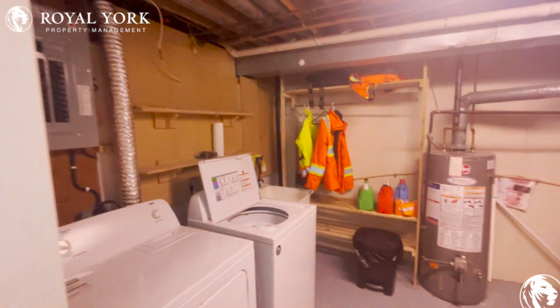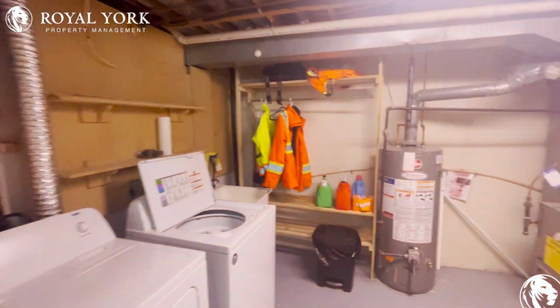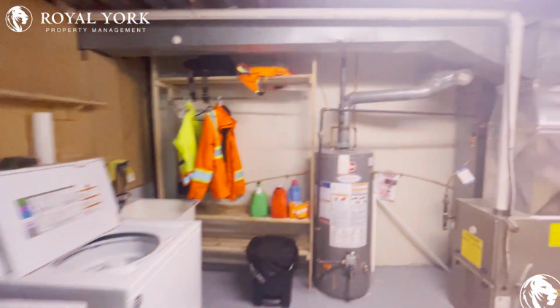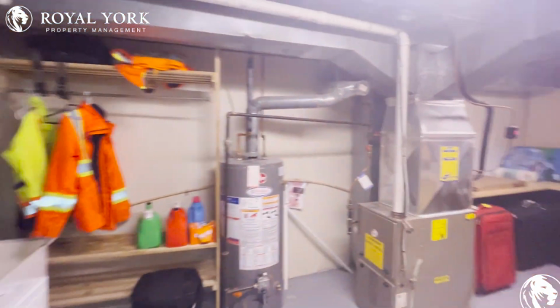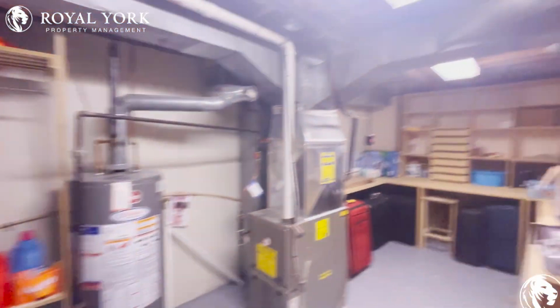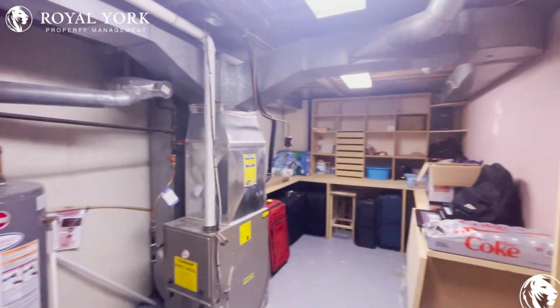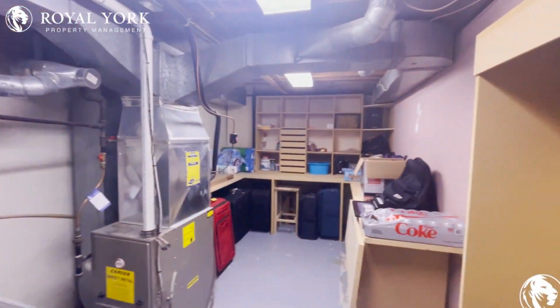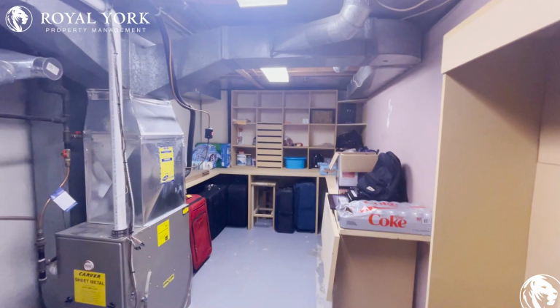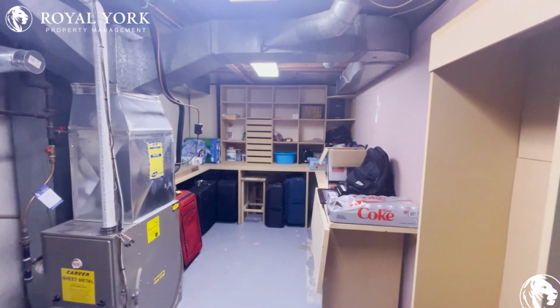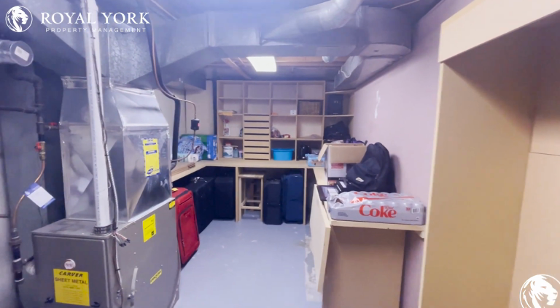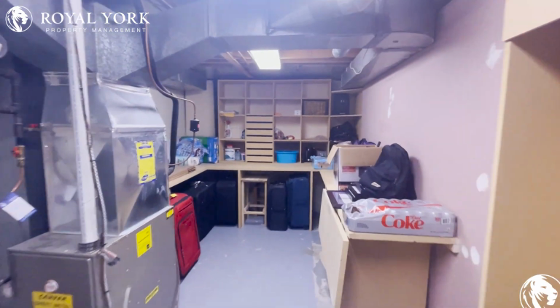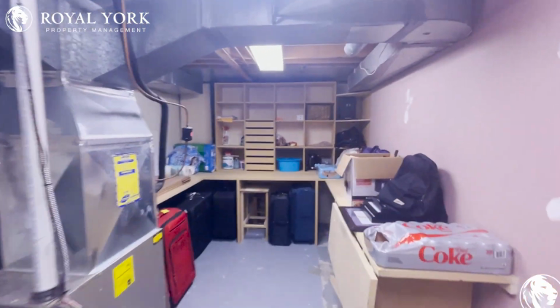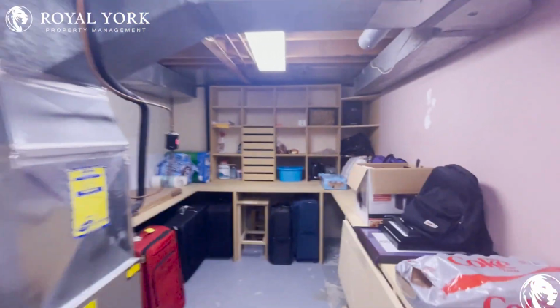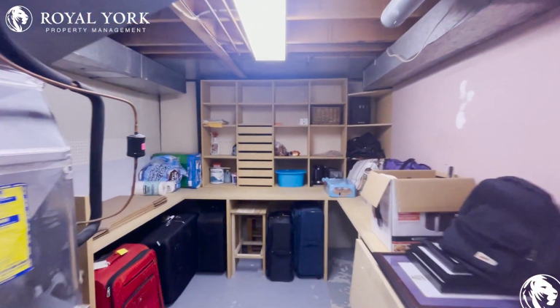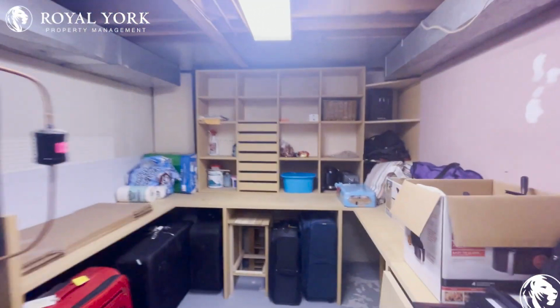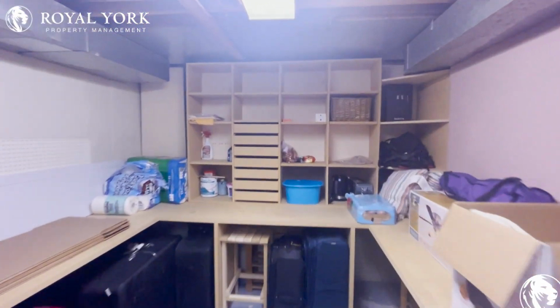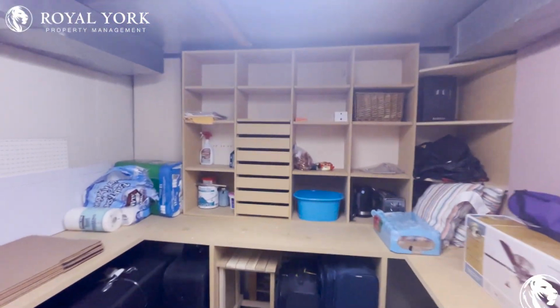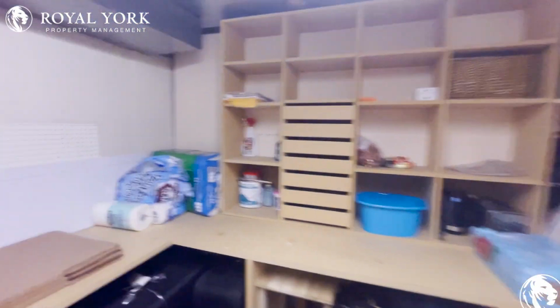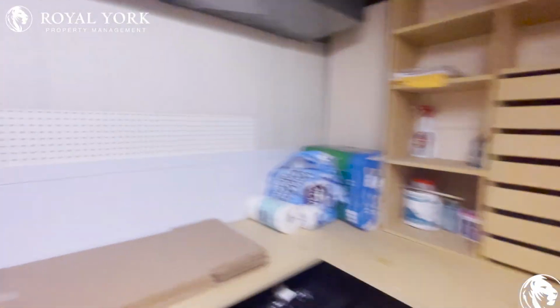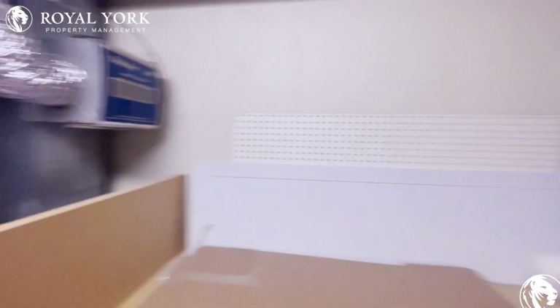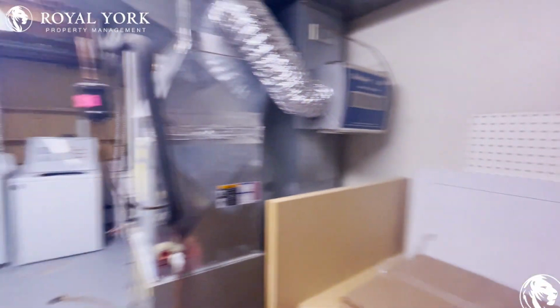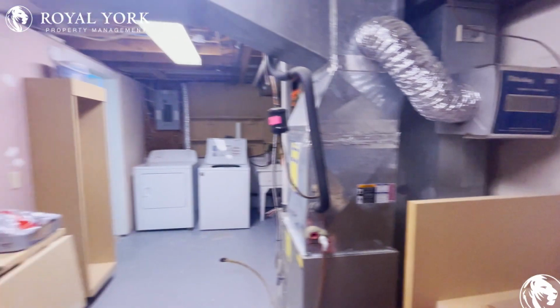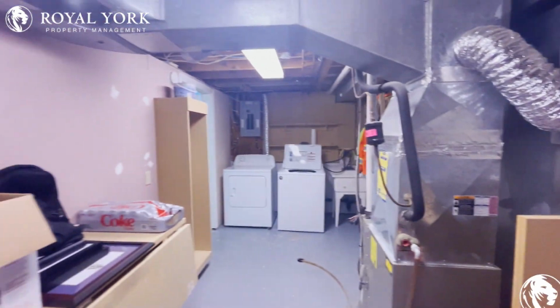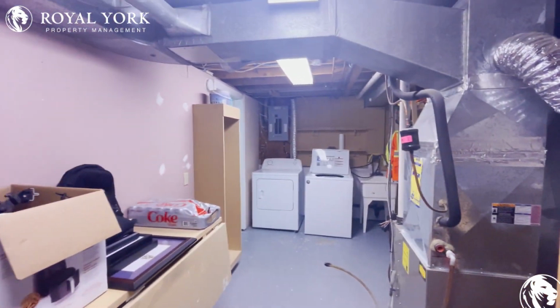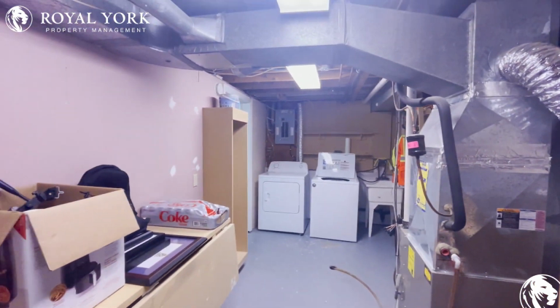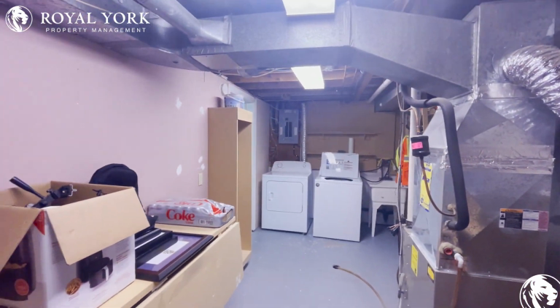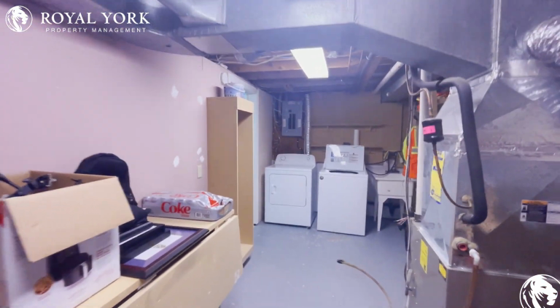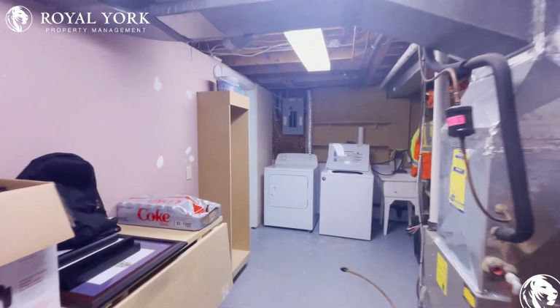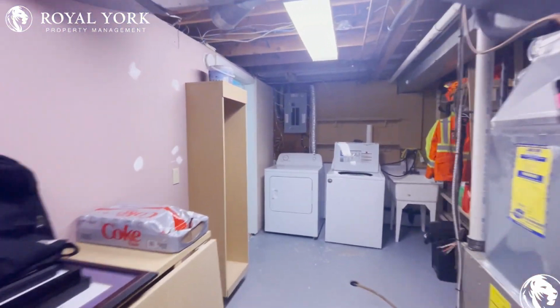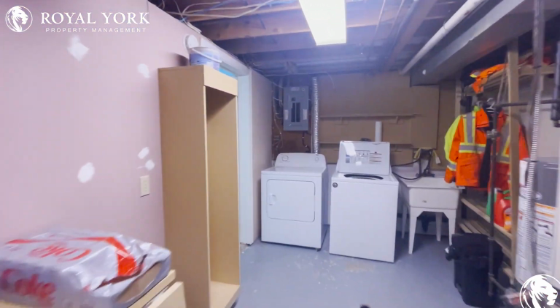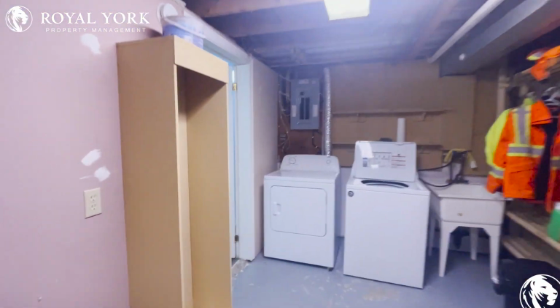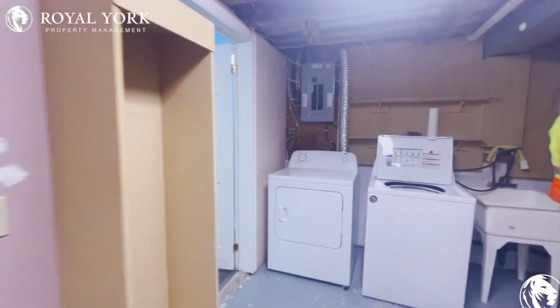And a lot of storage space and shelving space down here that is going to stay with the house when you move in. Very large space for any storage needs that you do have.